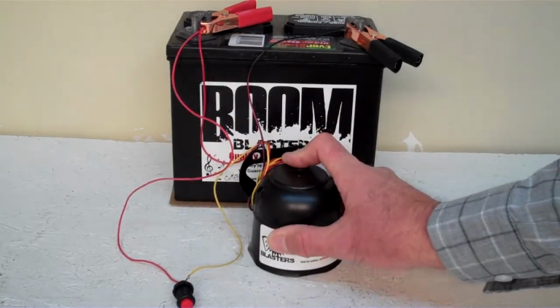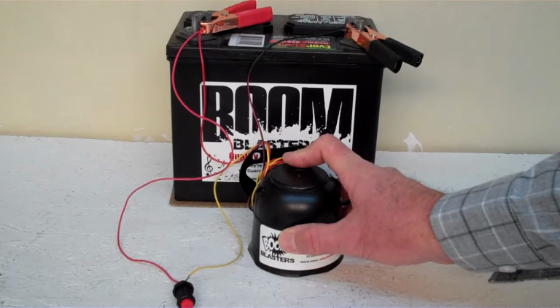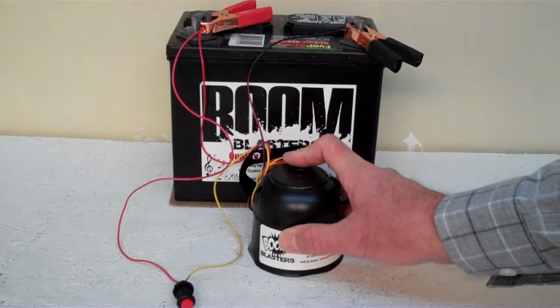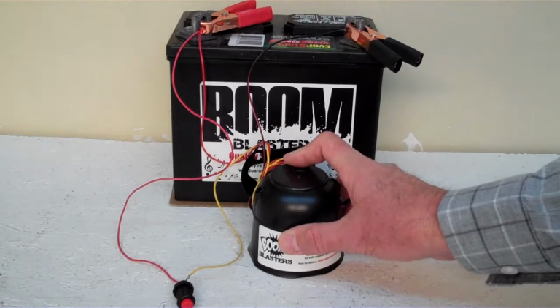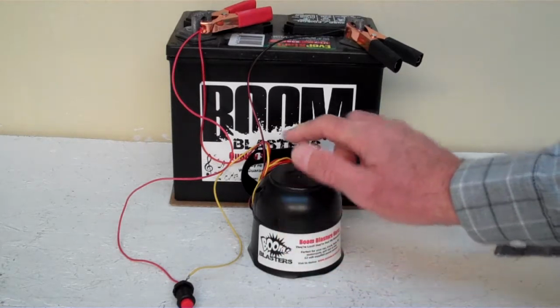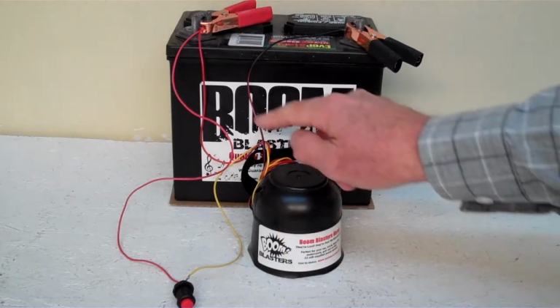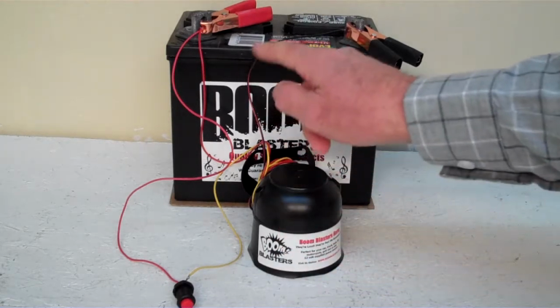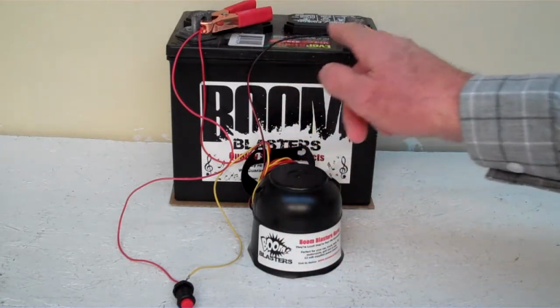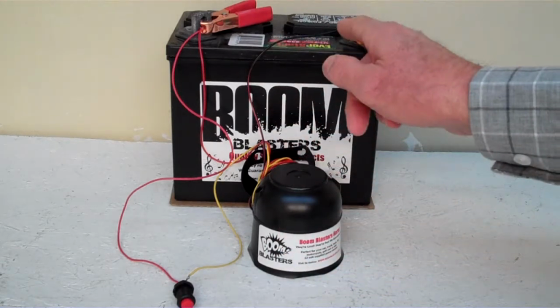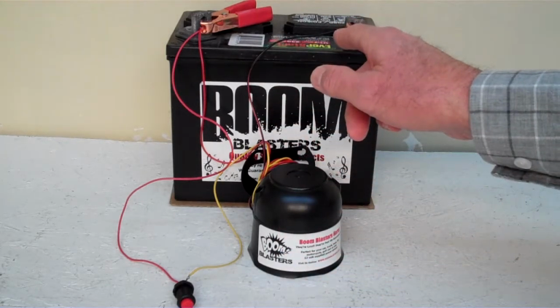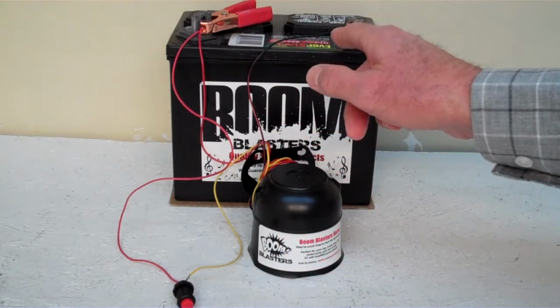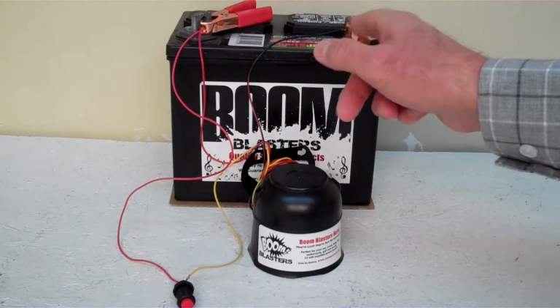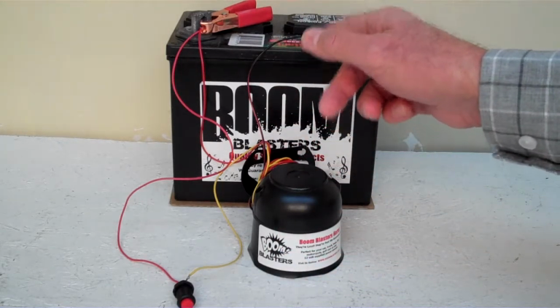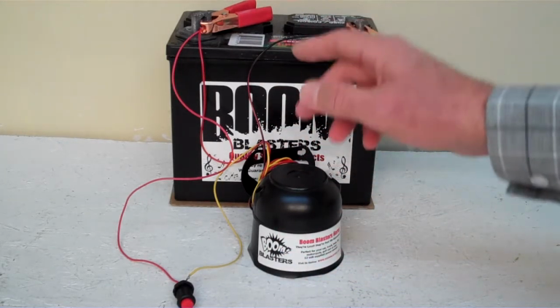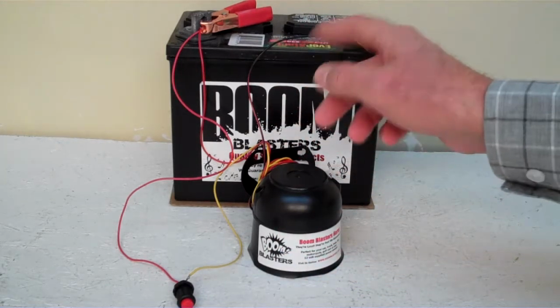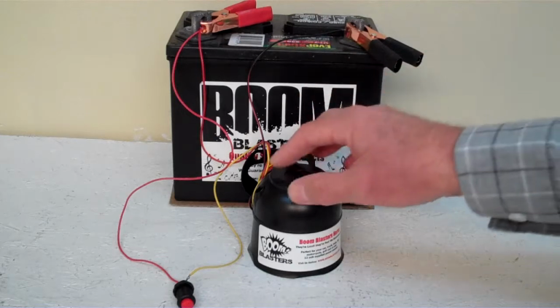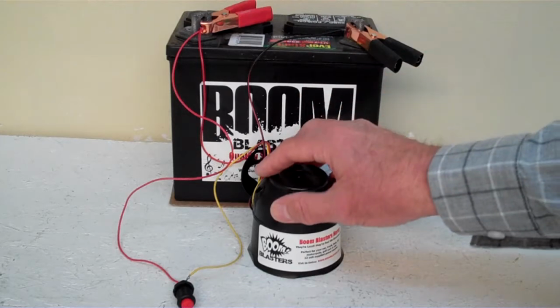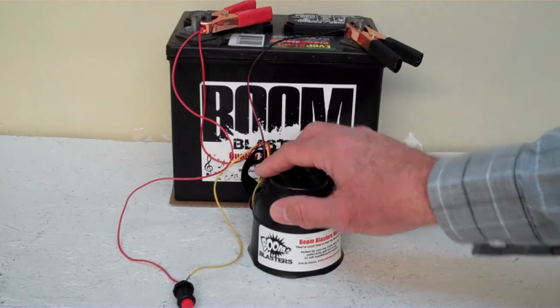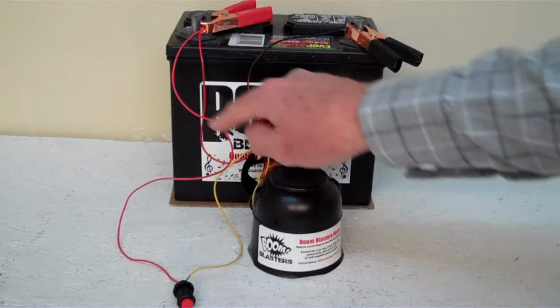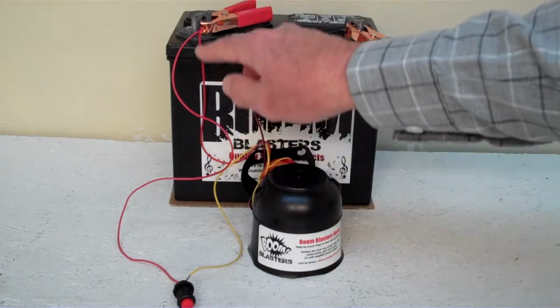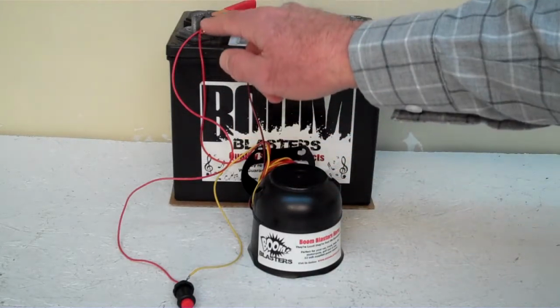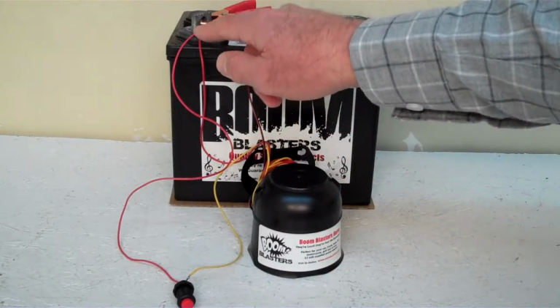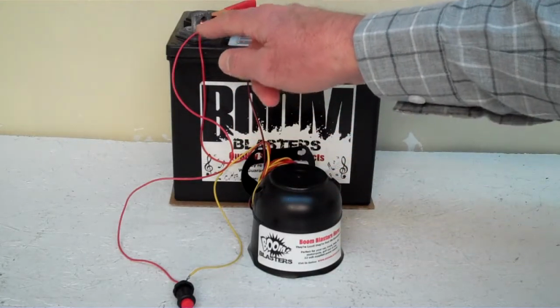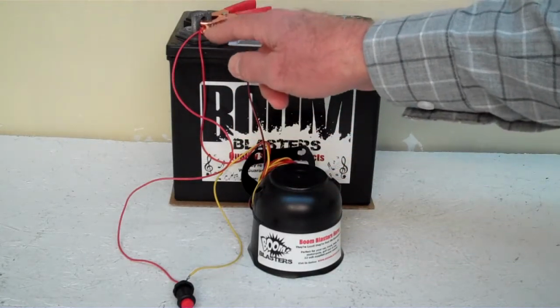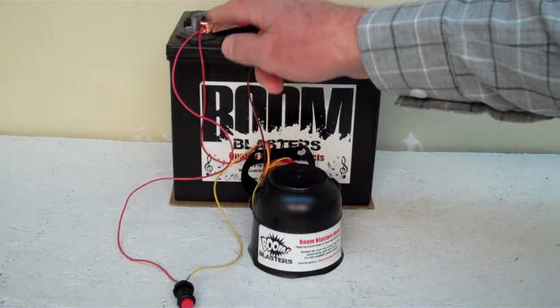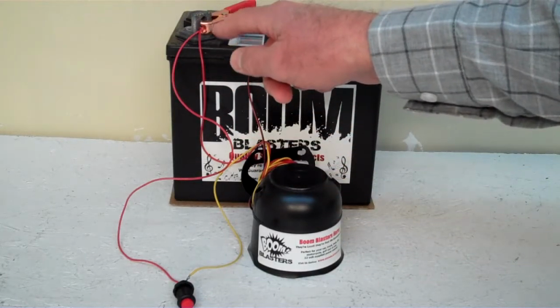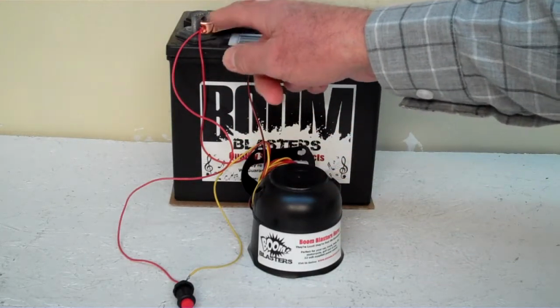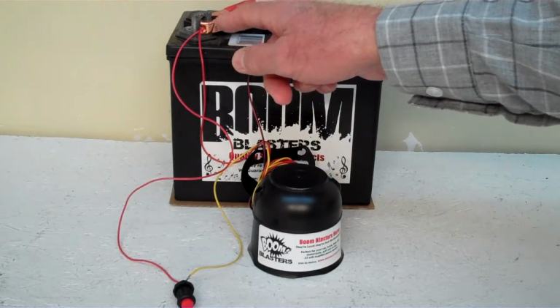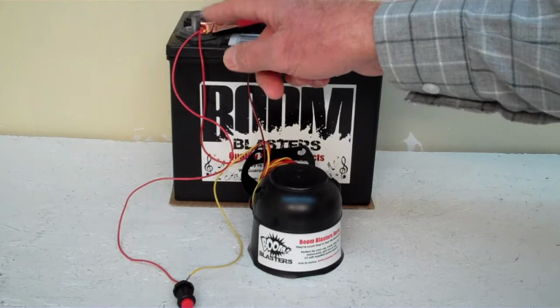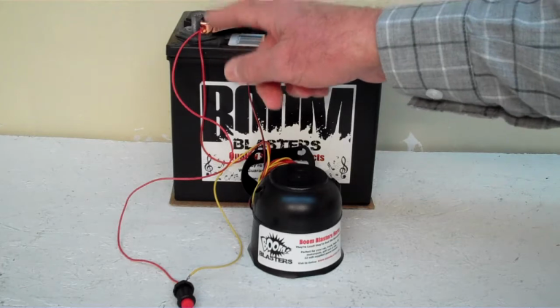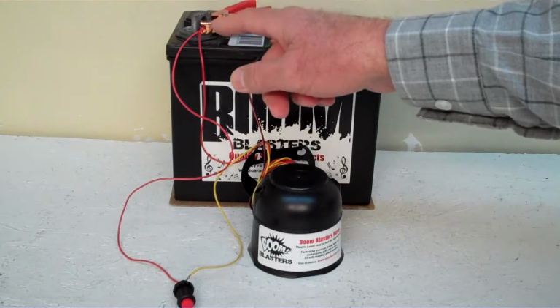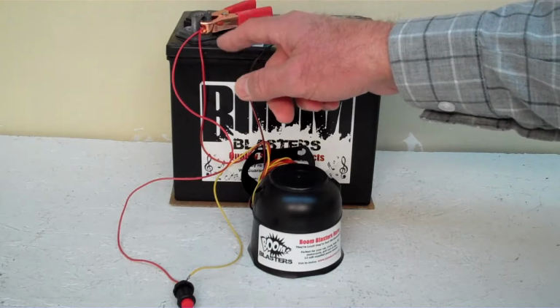Quick and easy installation: your black wire coming from your horn will go to a ground somewhere — it could be your battery or just anywhere you've got a good ground source. Then your red wire coming from your horn will go to a 12 volt power source; it could be your battery, a fuse, just anywhere you've got a good 12 volt power source.